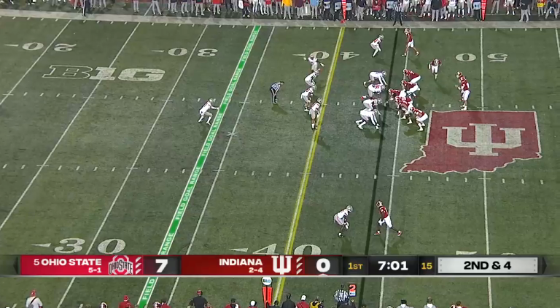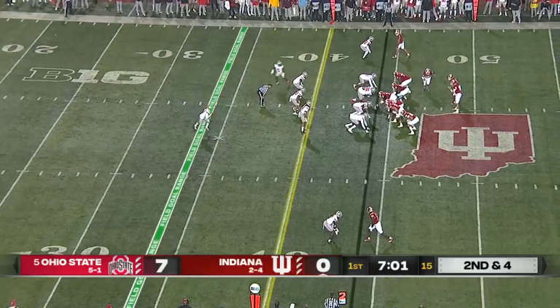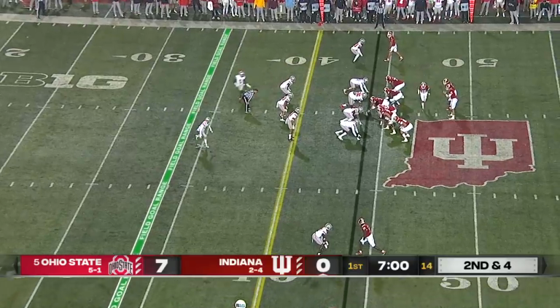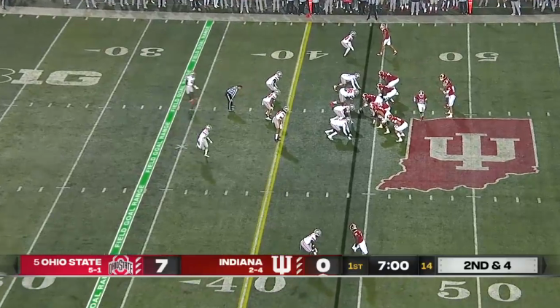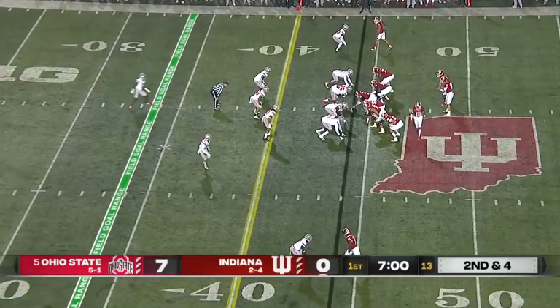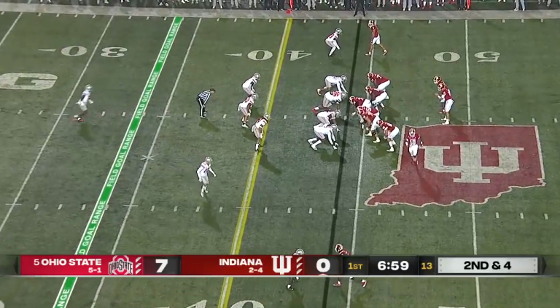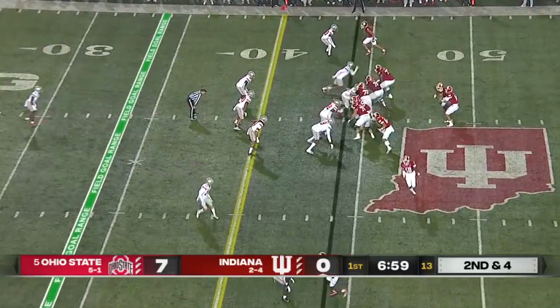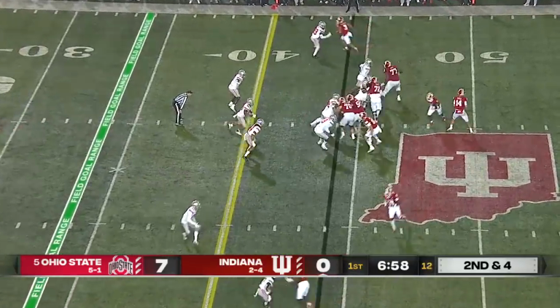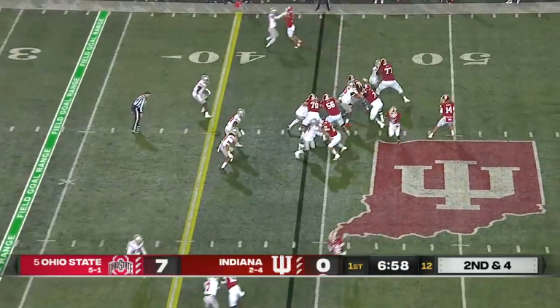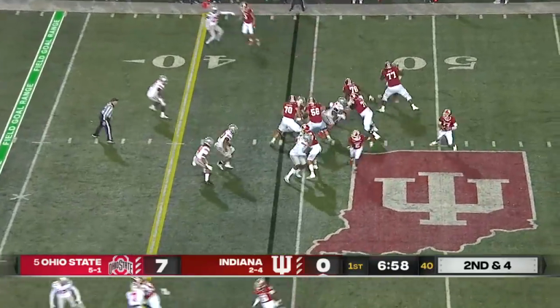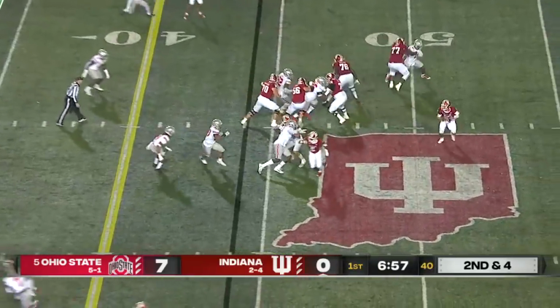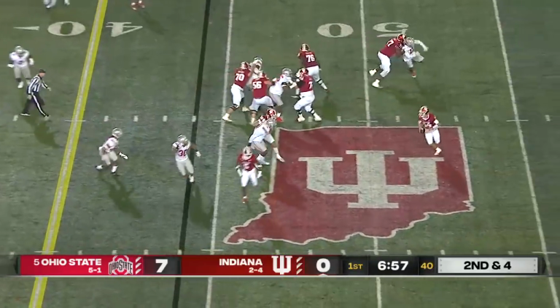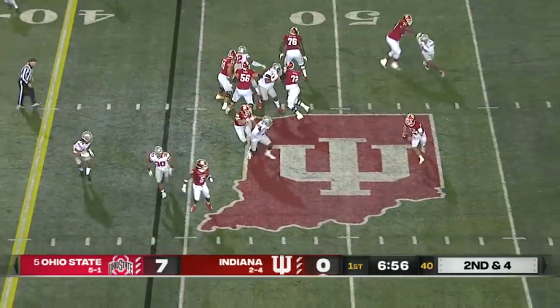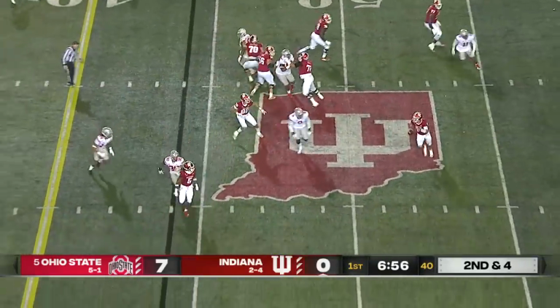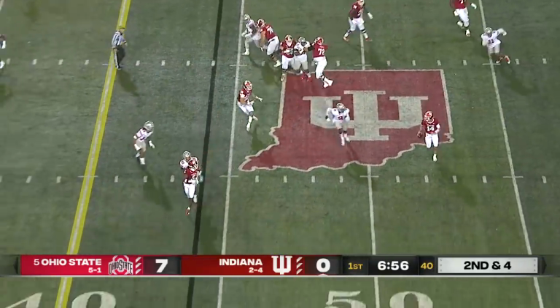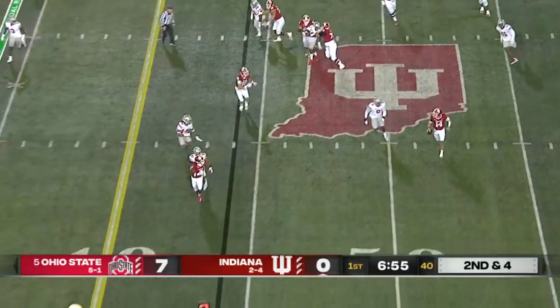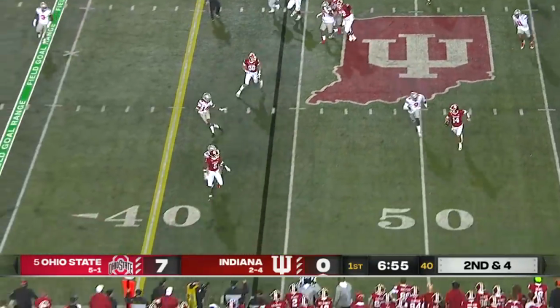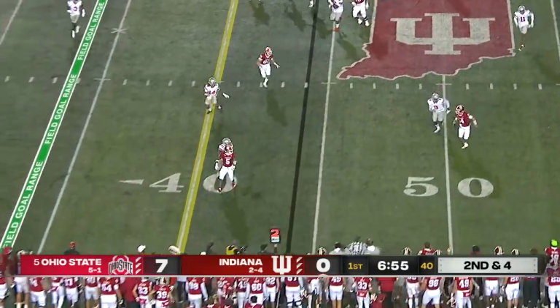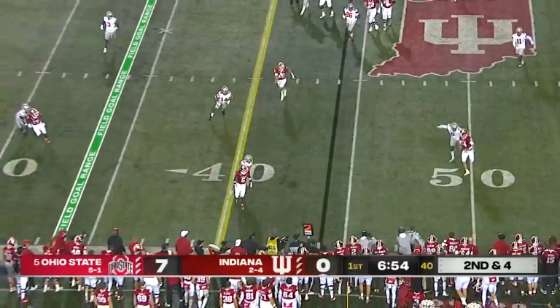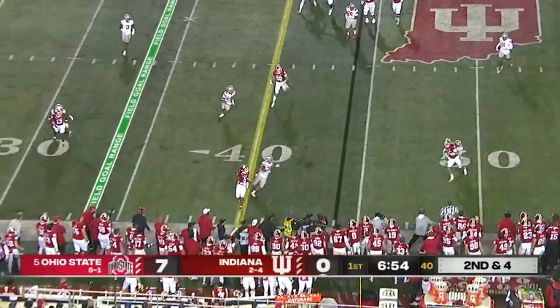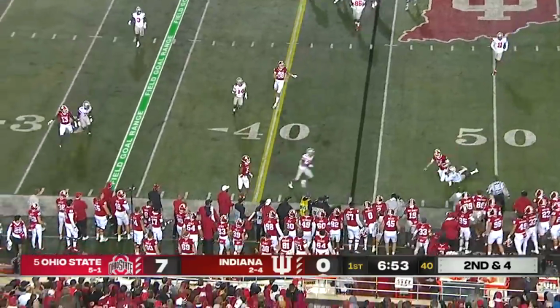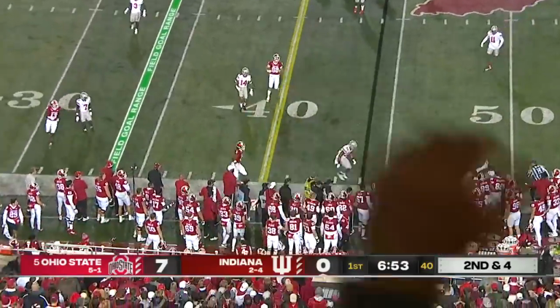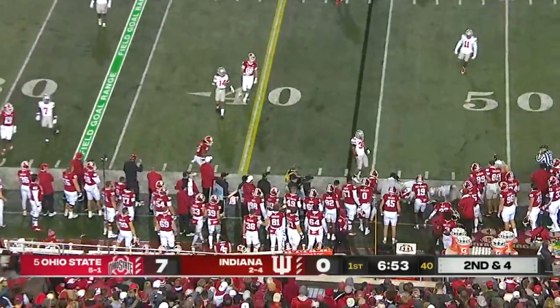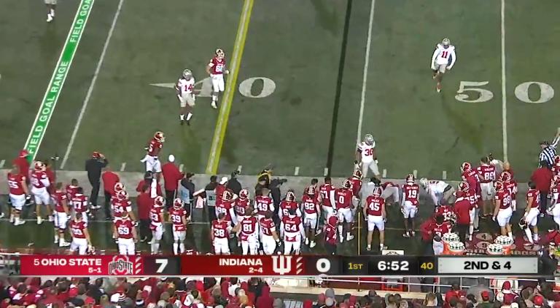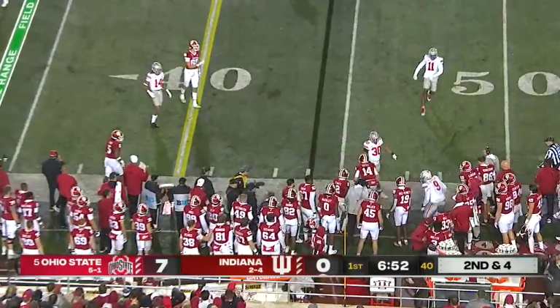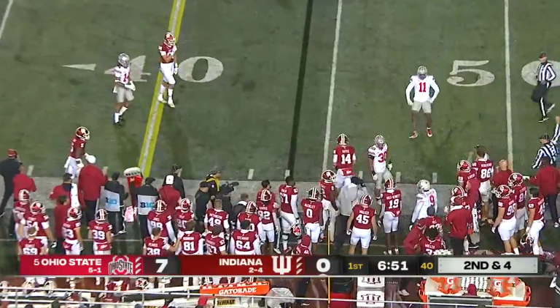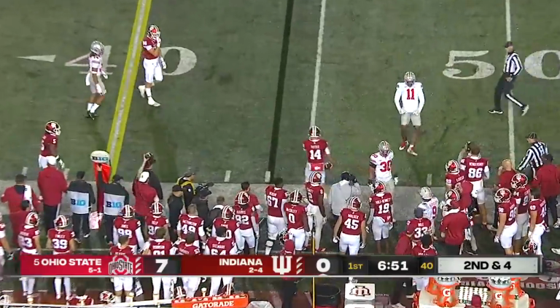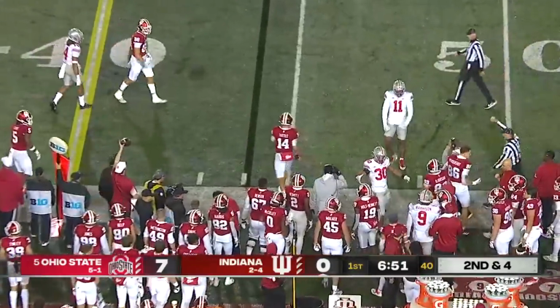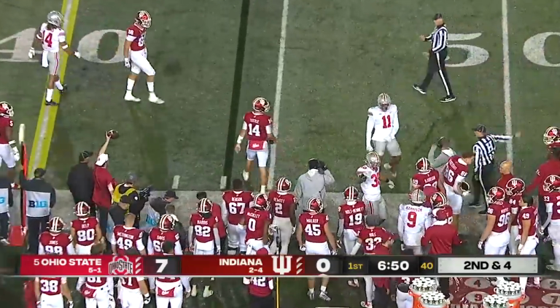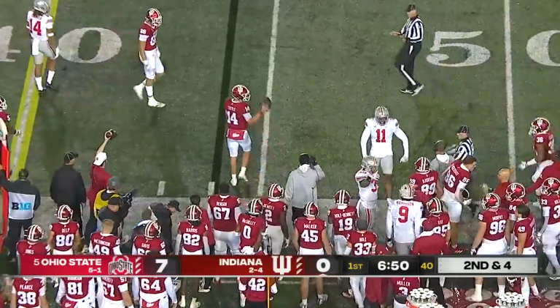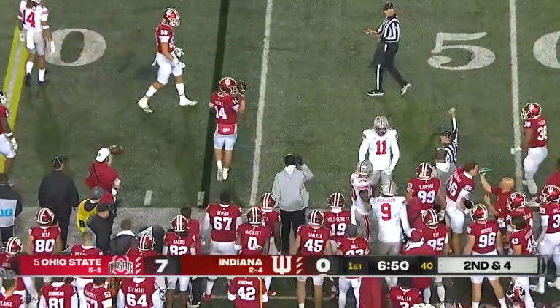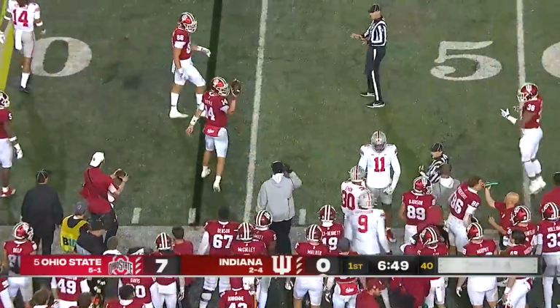Over 200 receiving yards and three touchdowns. Indiana might need that kind of magic again today. Tuttle taking off again, being chased, and tracked down — lost by Zach Harrison.